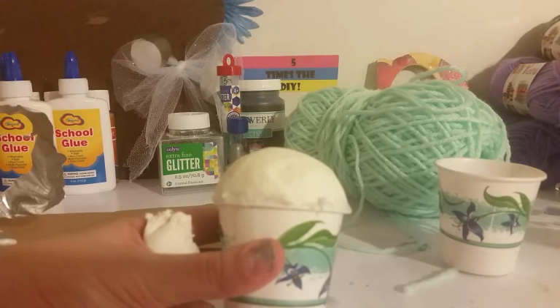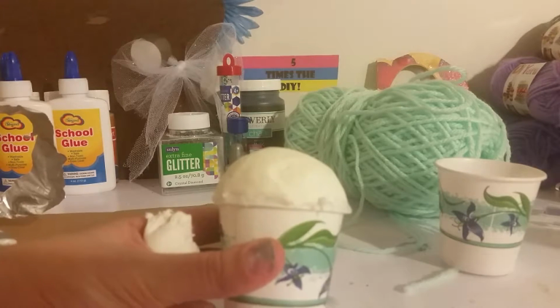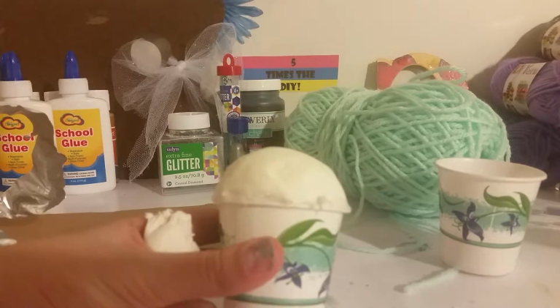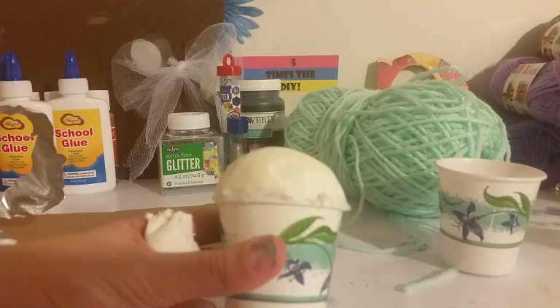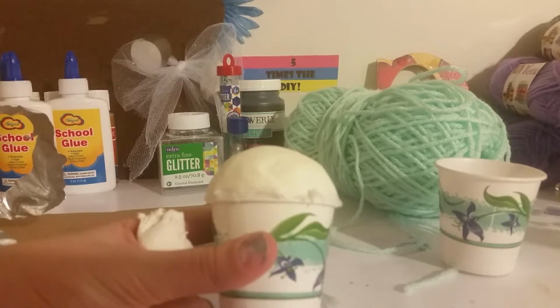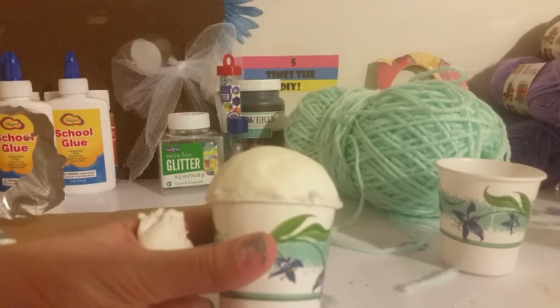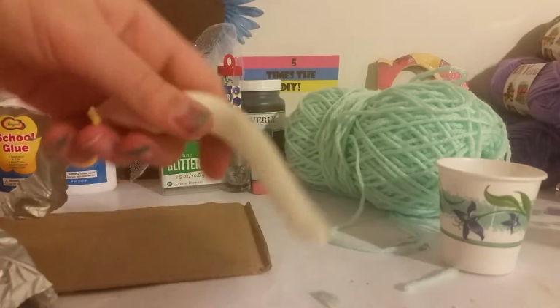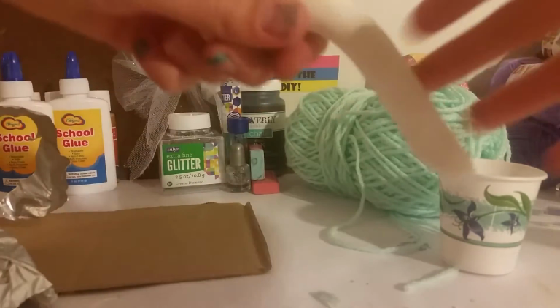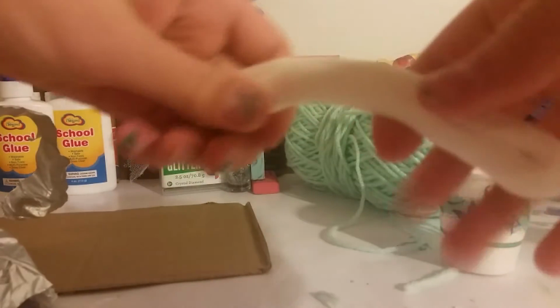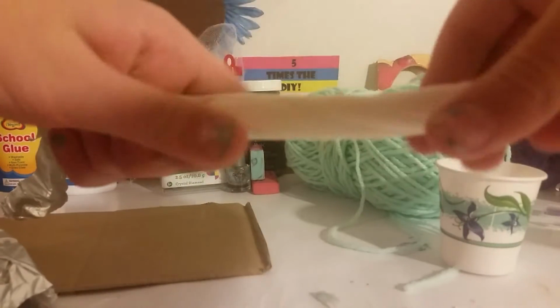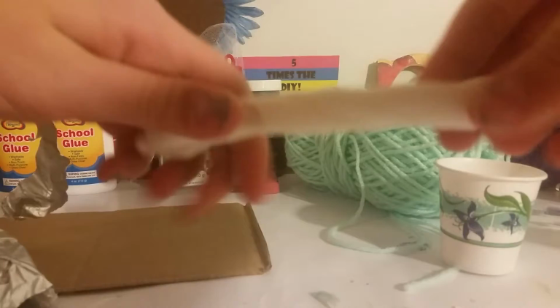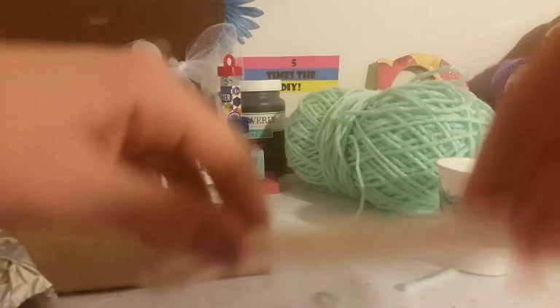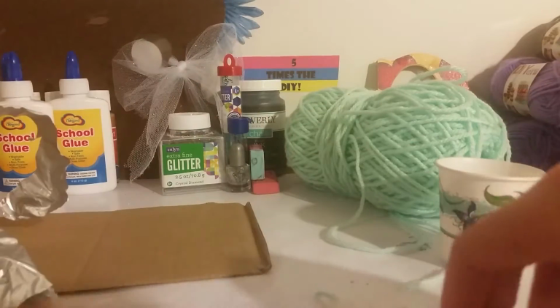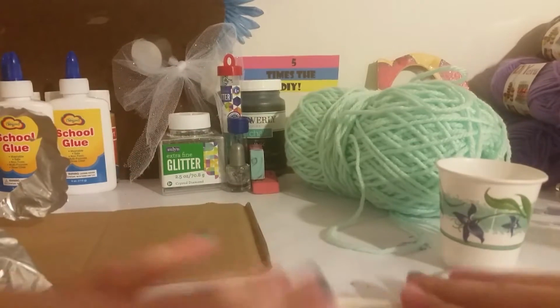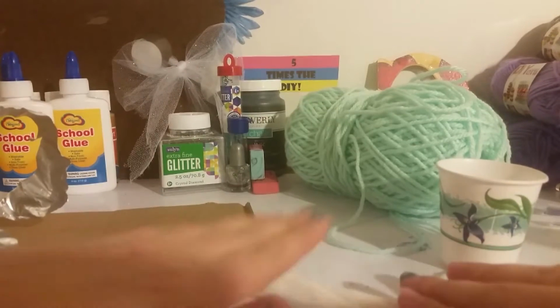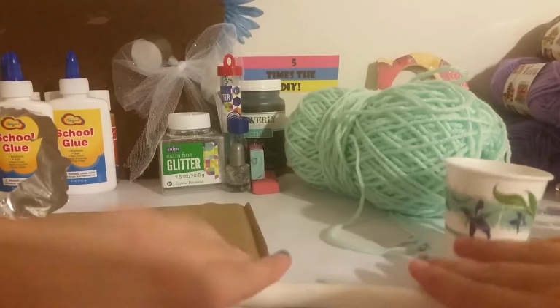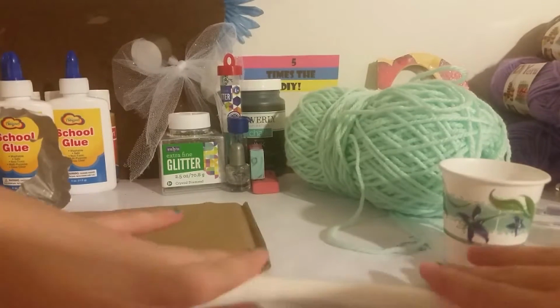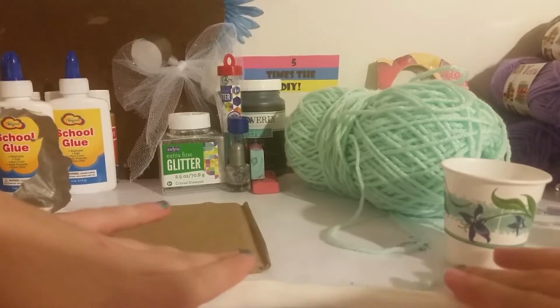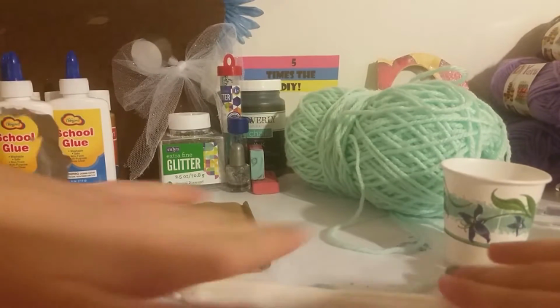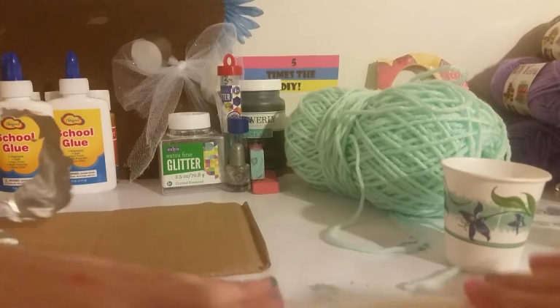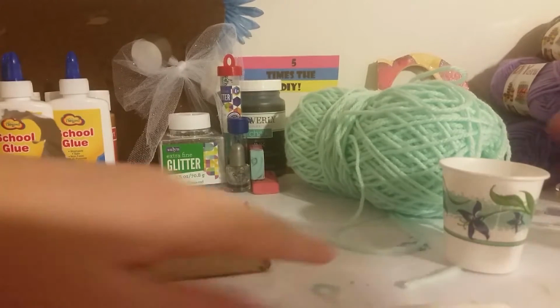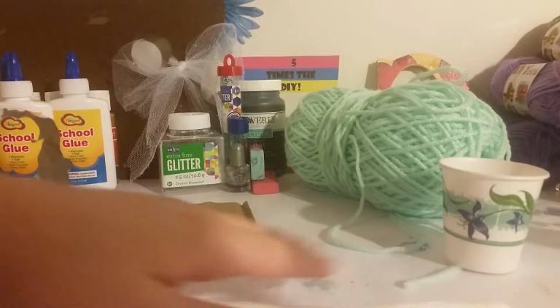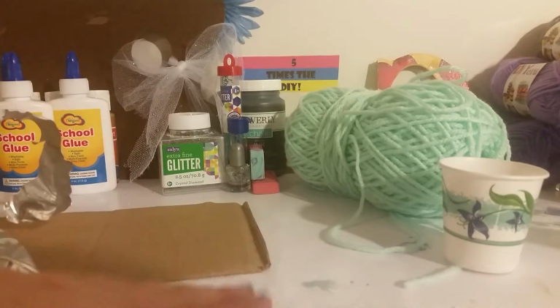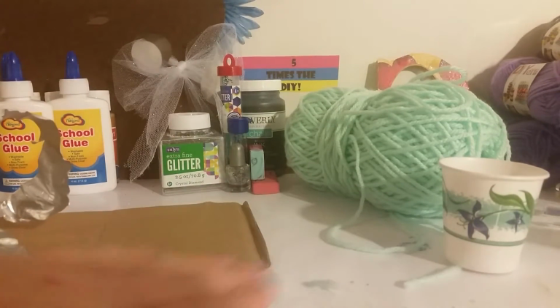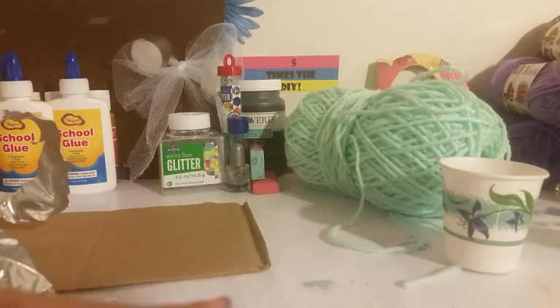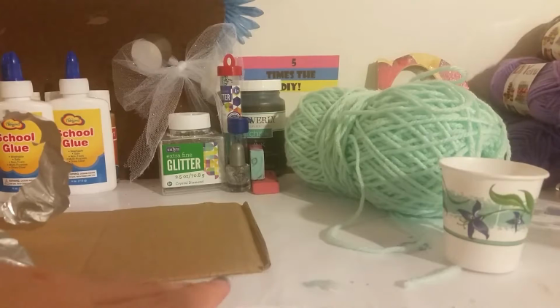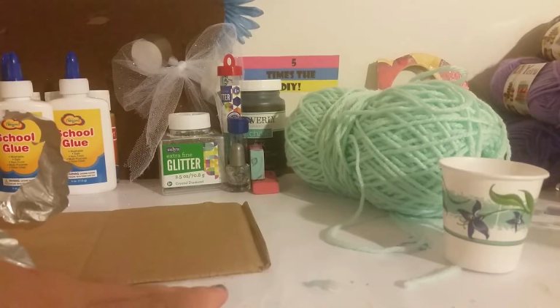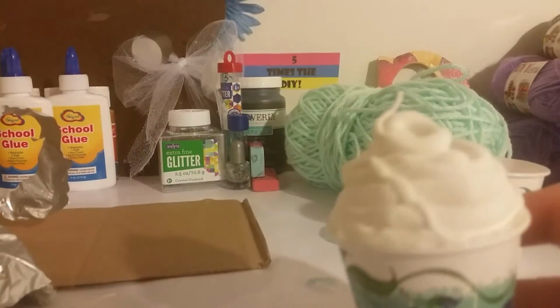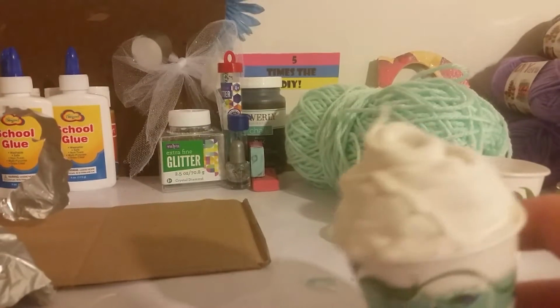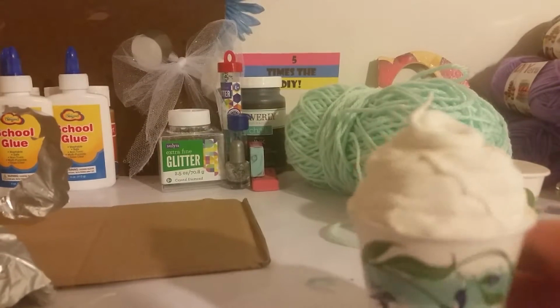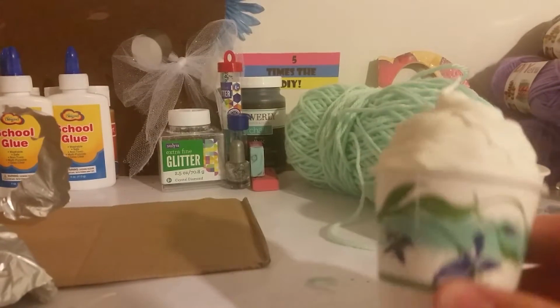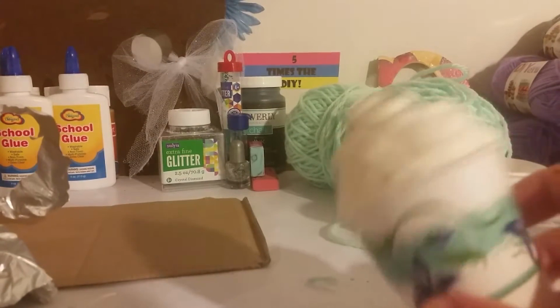Now onto the whipped cream. You're going to roll the clay out on your table like a snake, then wrap it around your ice cream. This is what it should look like, and it looks so cute!